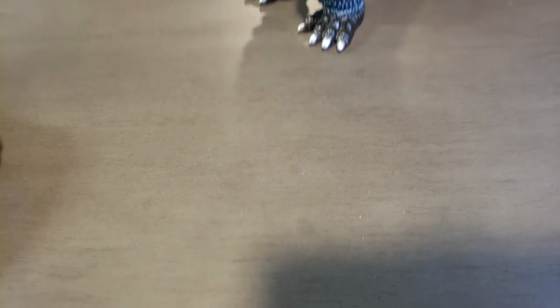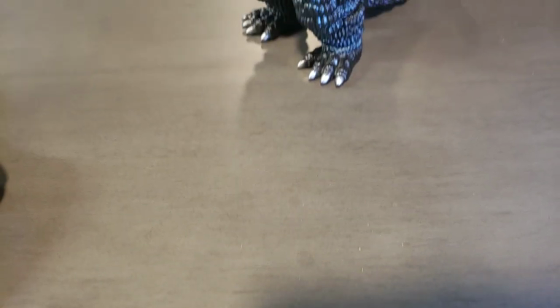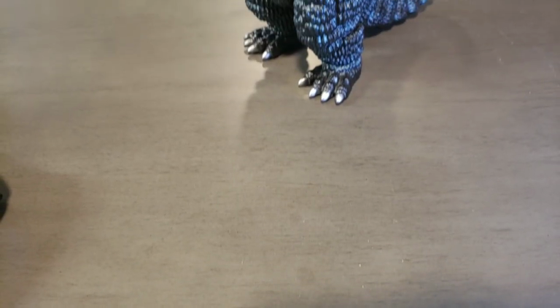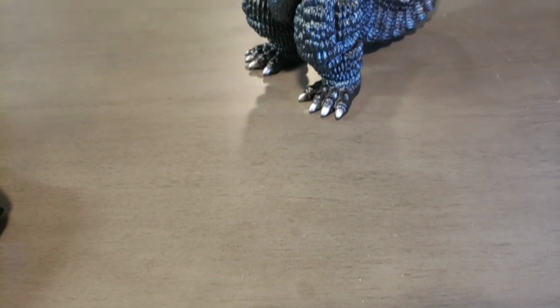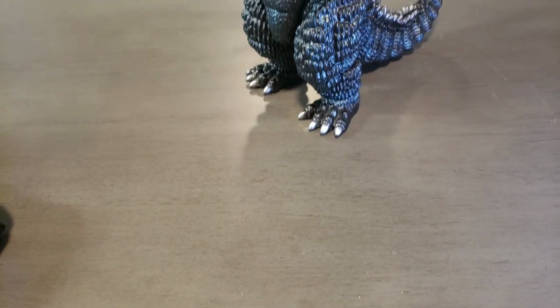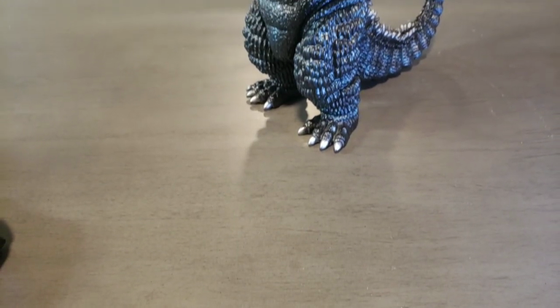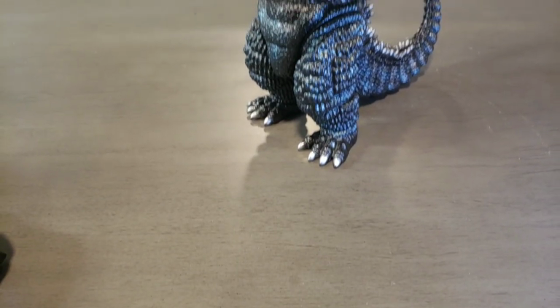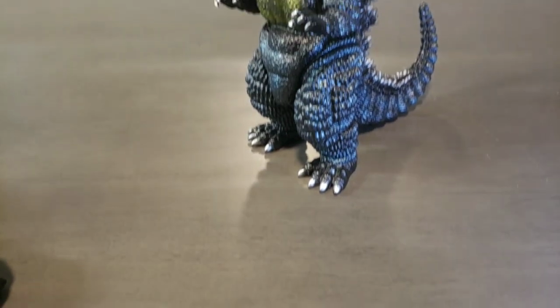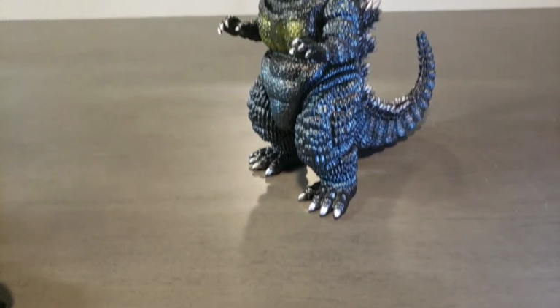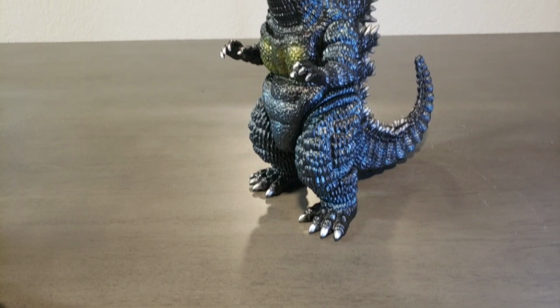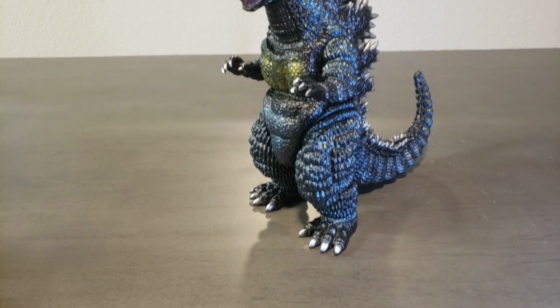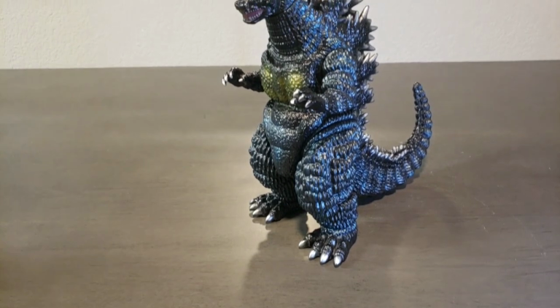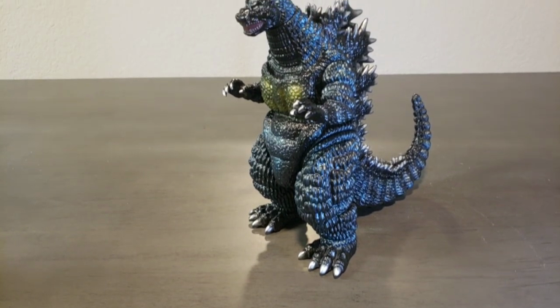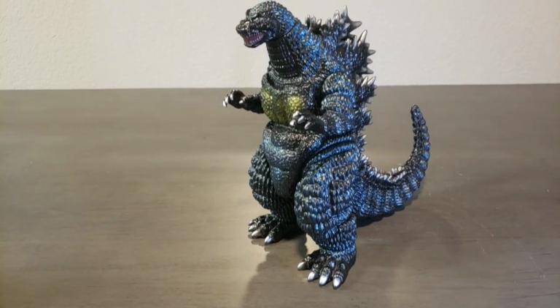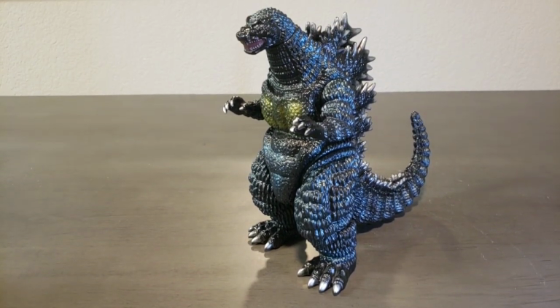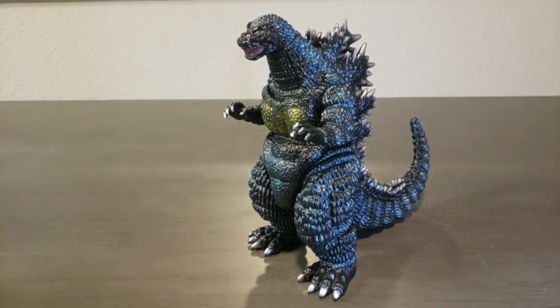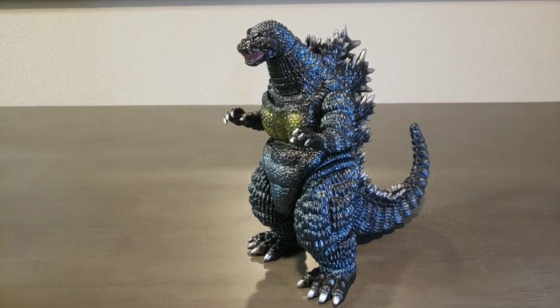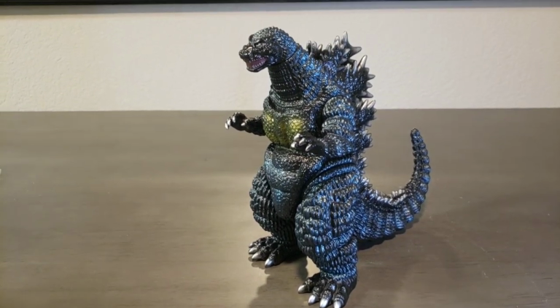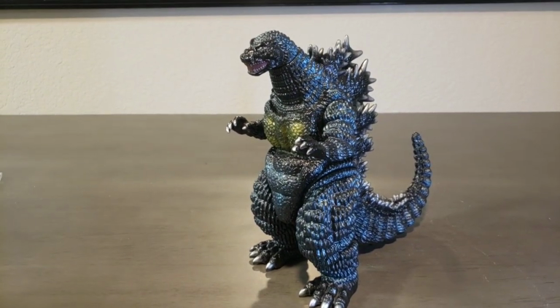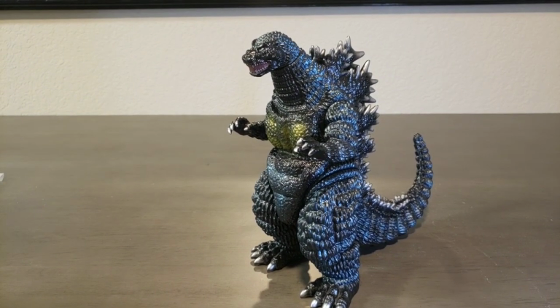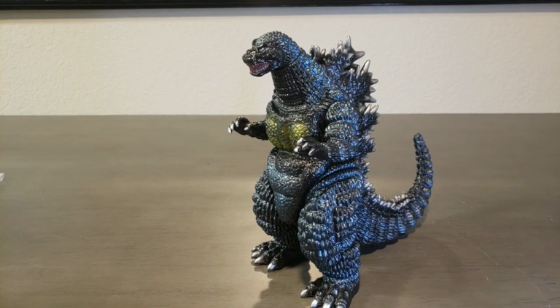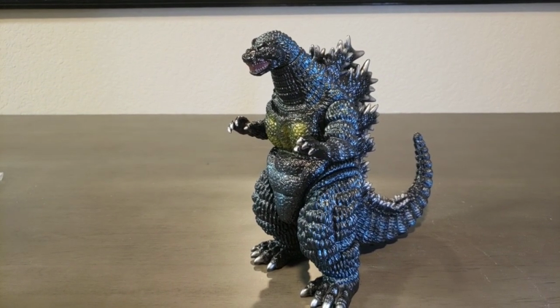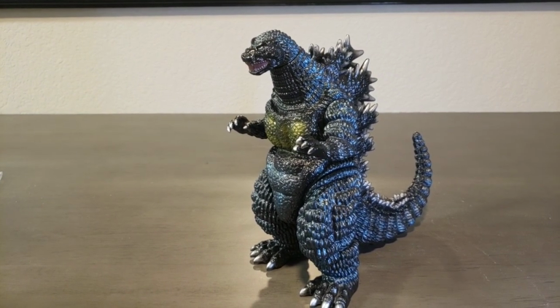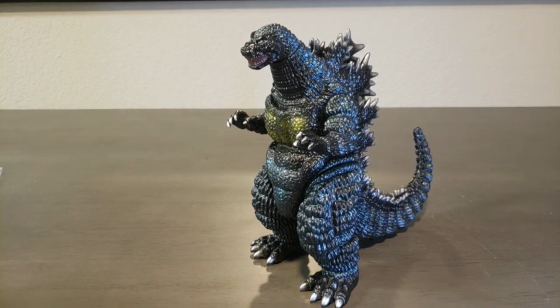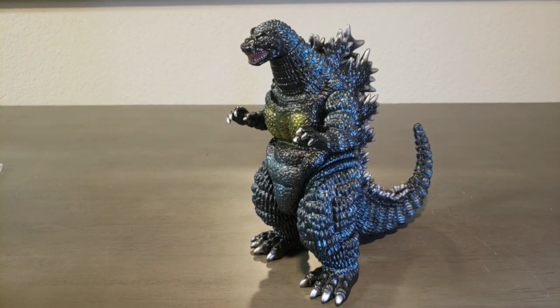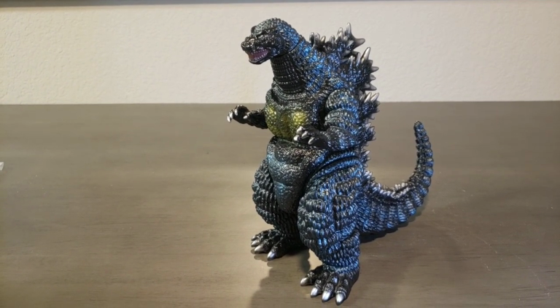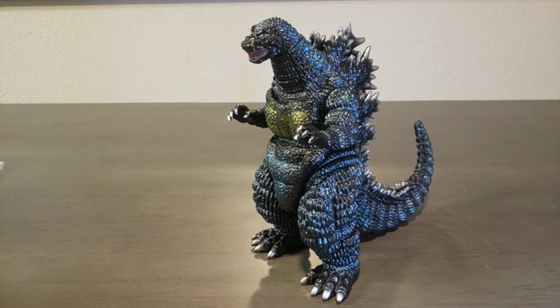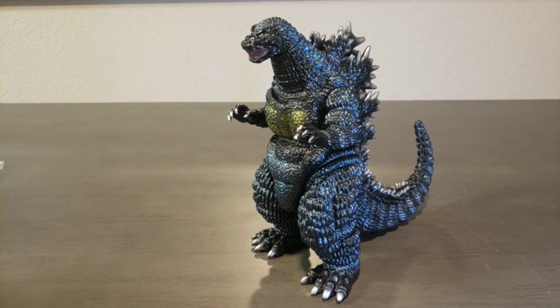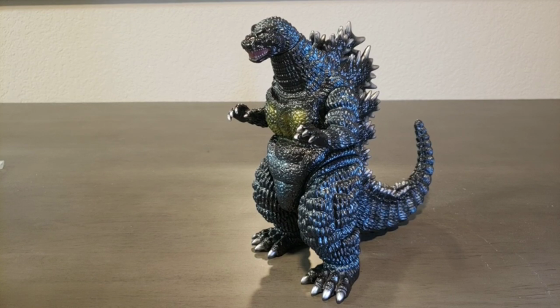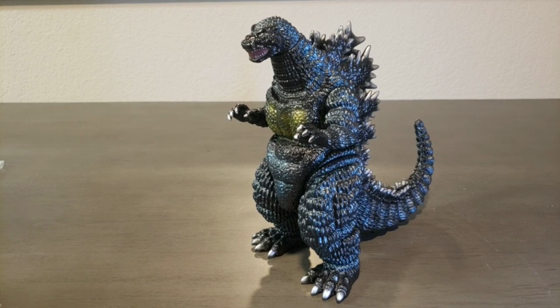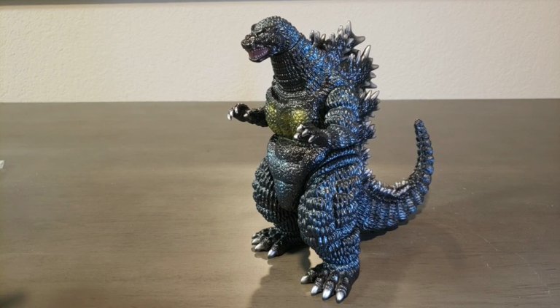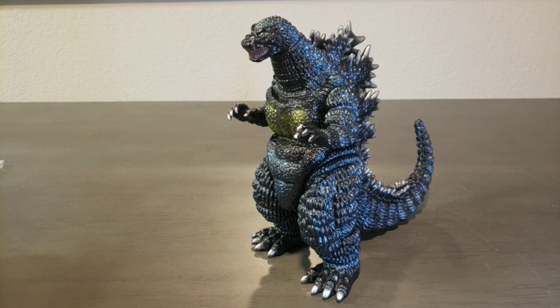Hey everyone, TaroKV1 here. Another figure review. Today we're going to be reviewing Marmot Monster Heaven Rattagoji.